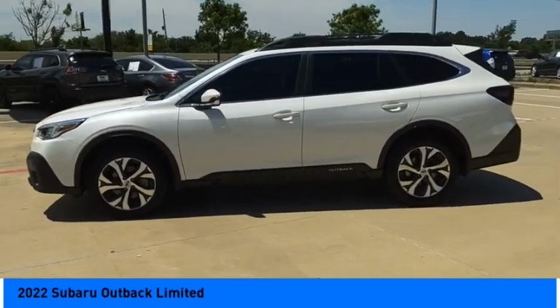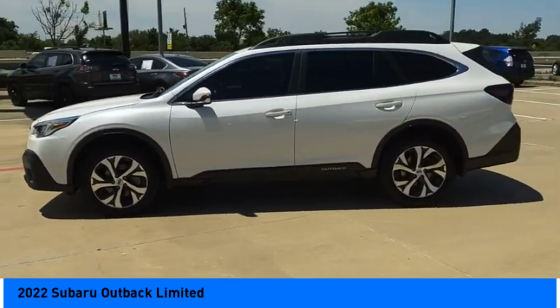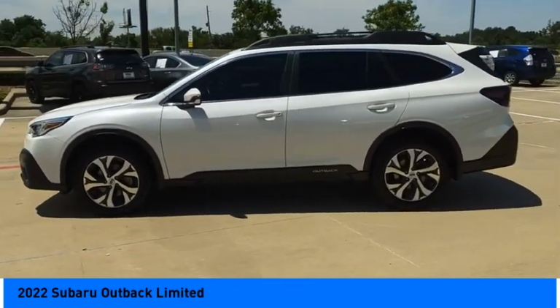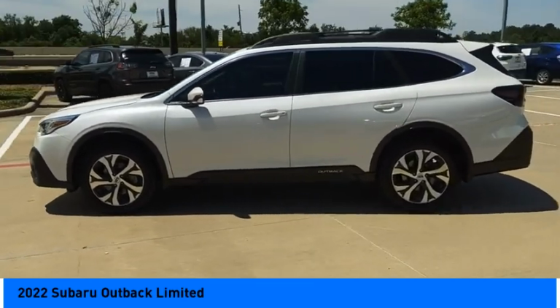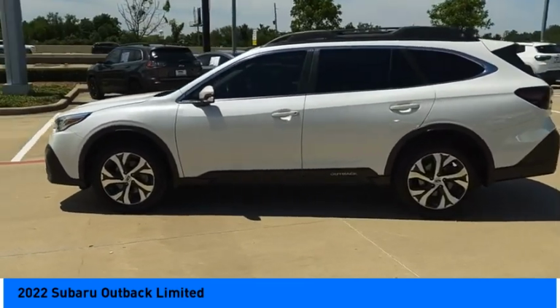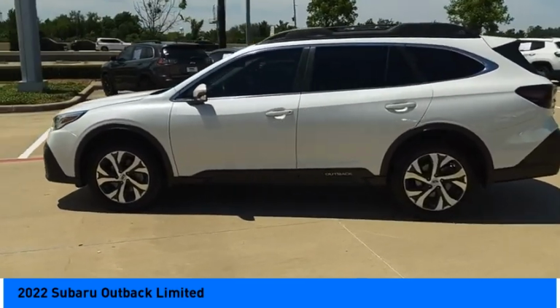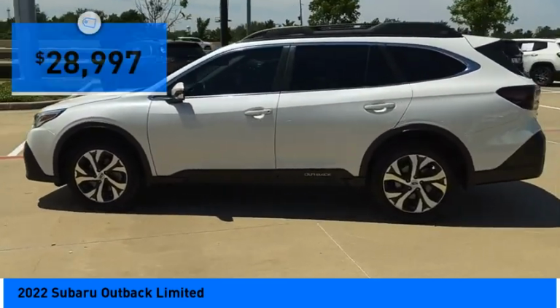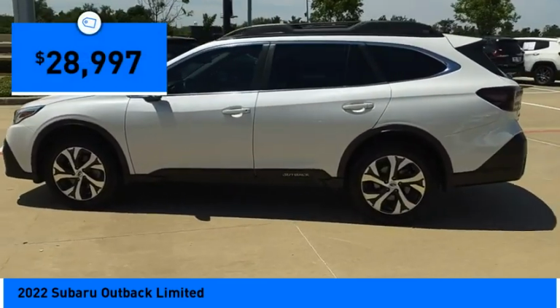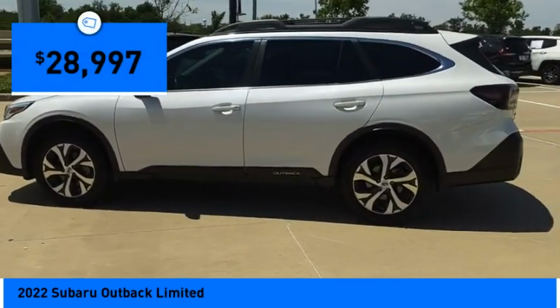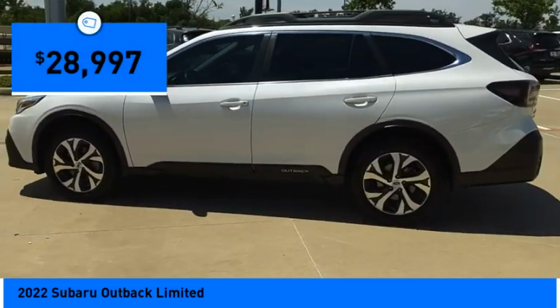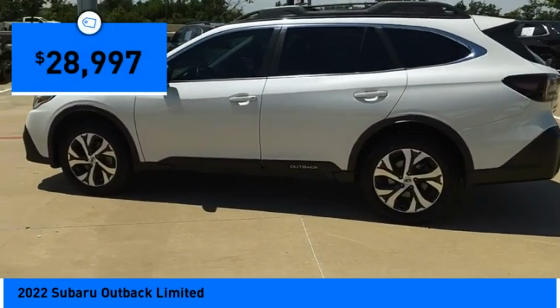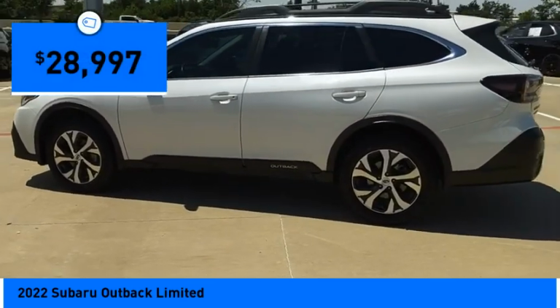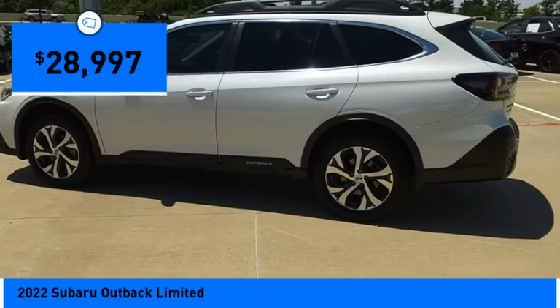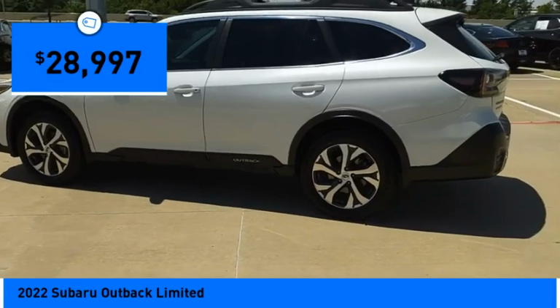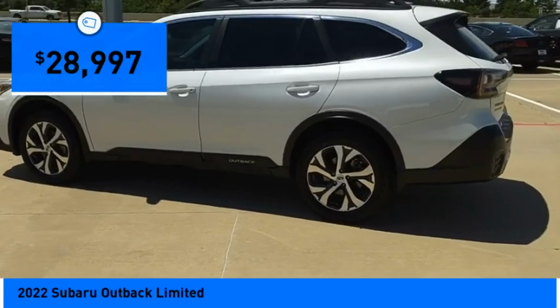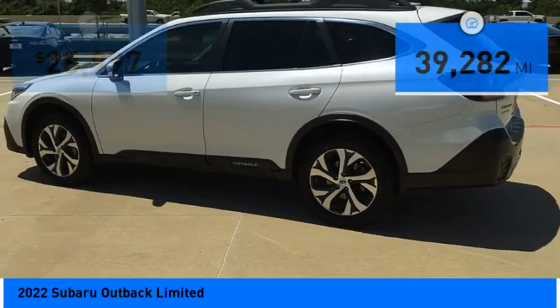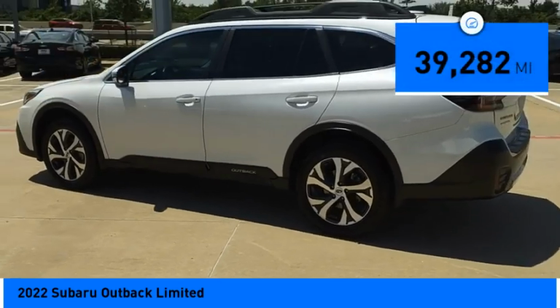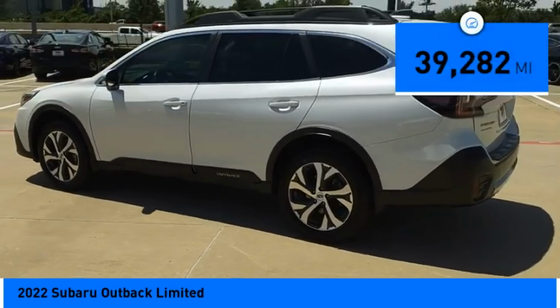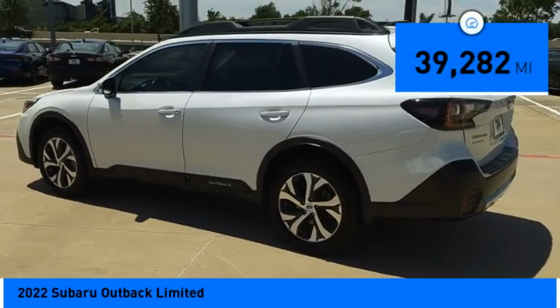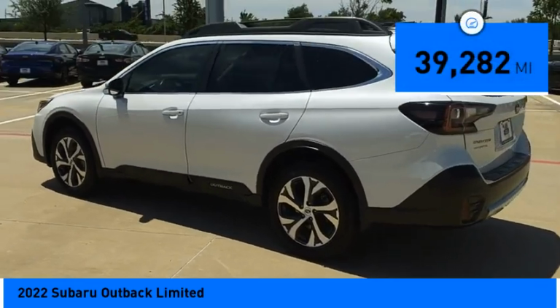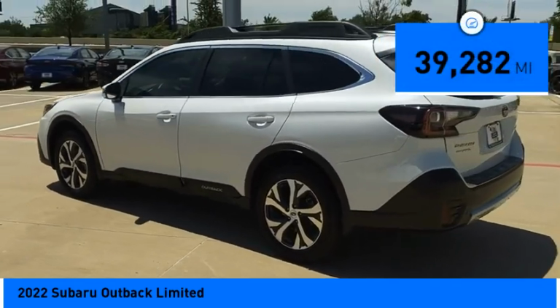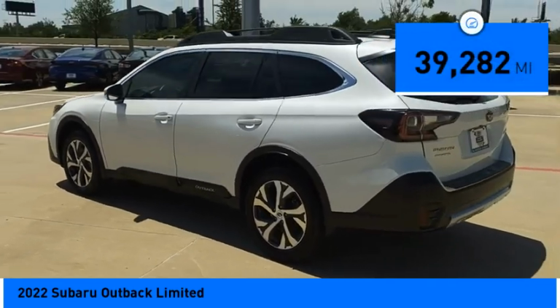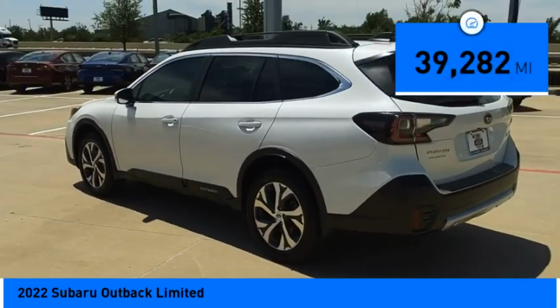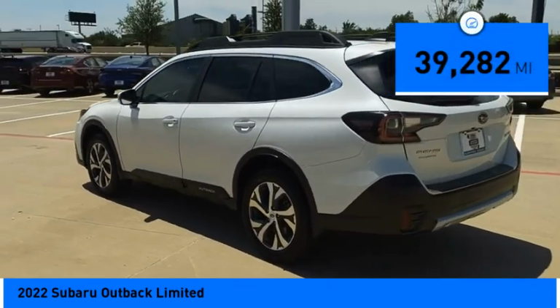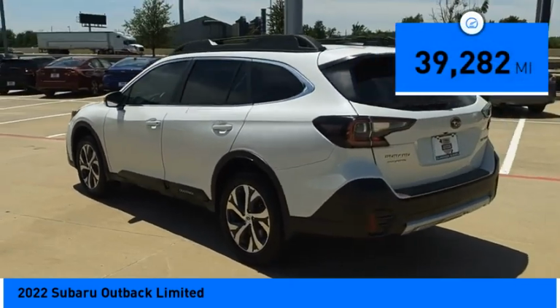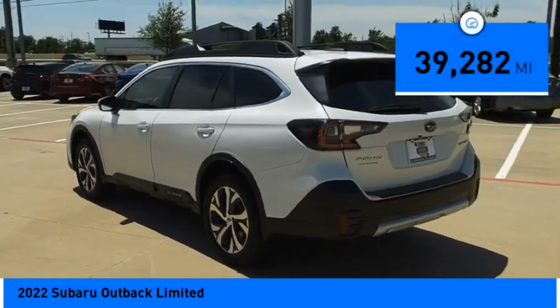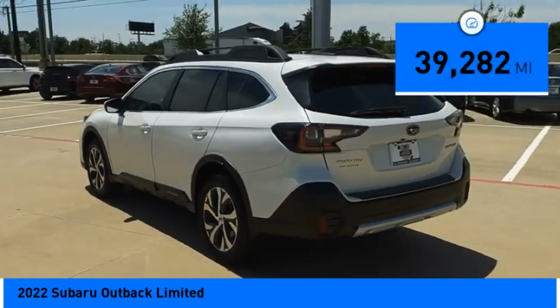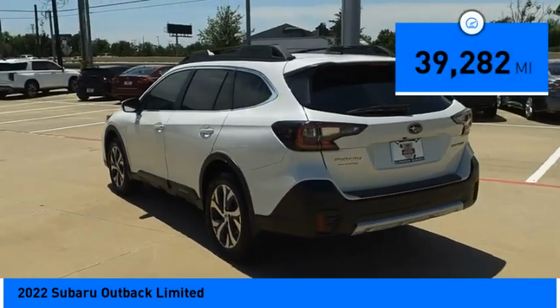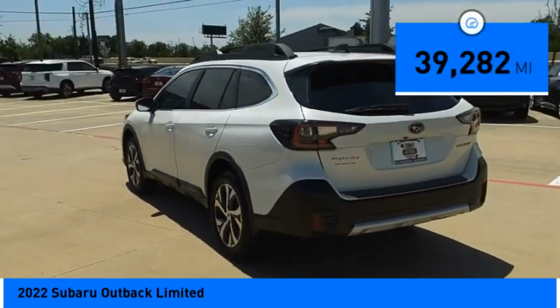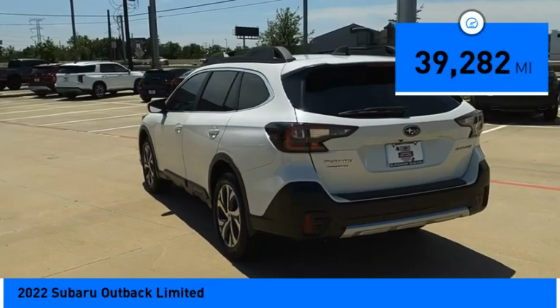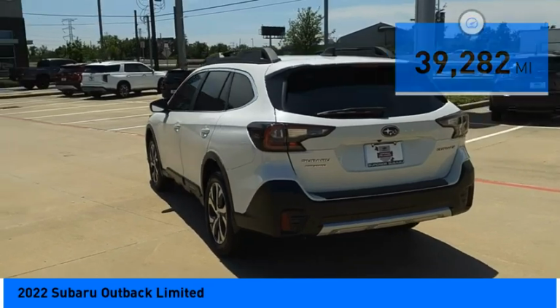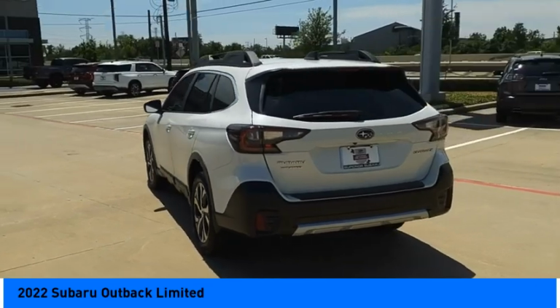Let the adventure begin. It is priced below $30,000 and this vehicle has less than 40,000 miles. Here are some of this vehicle's great options.